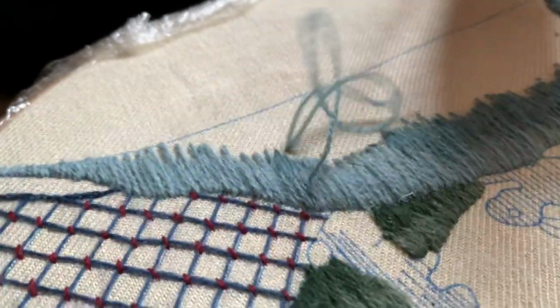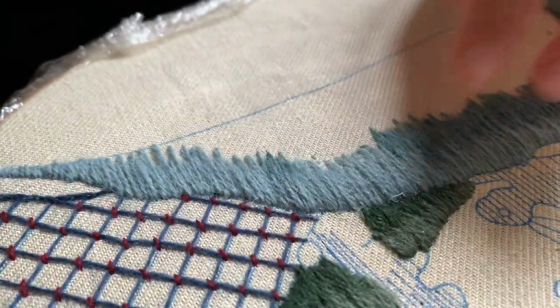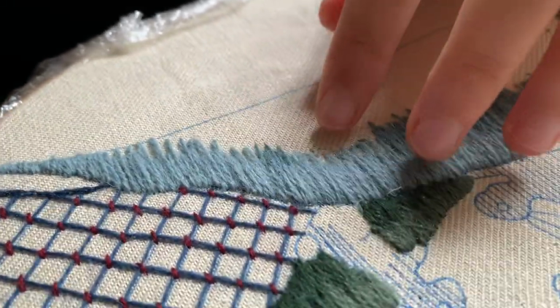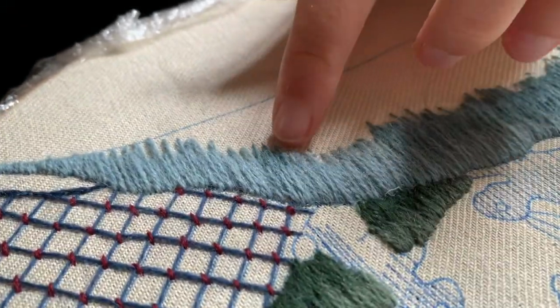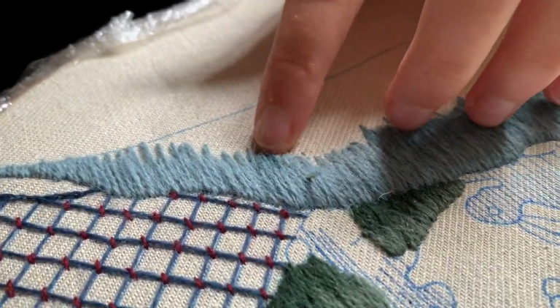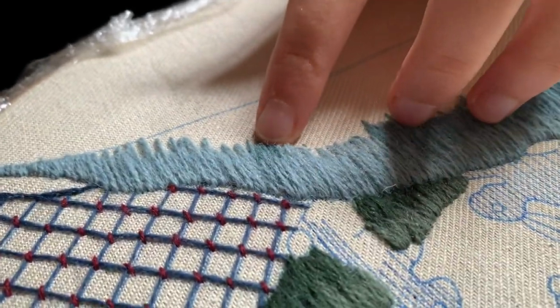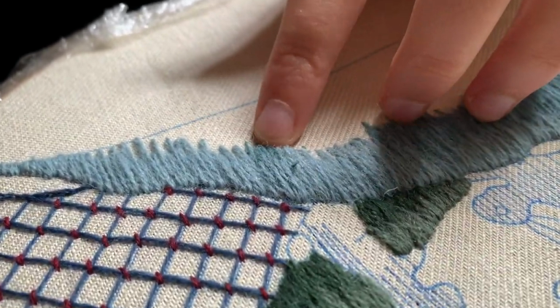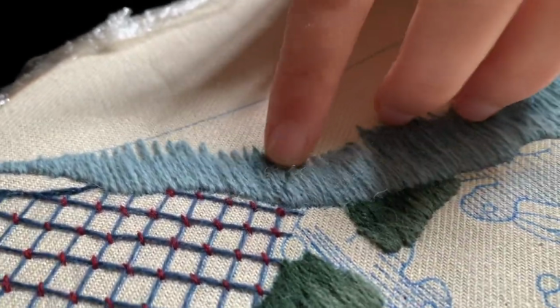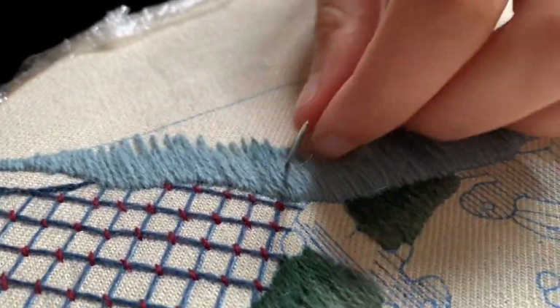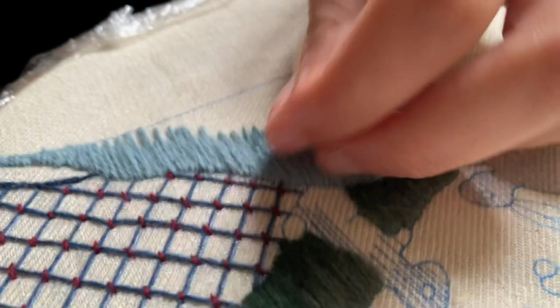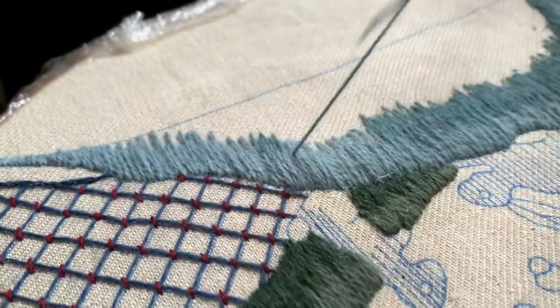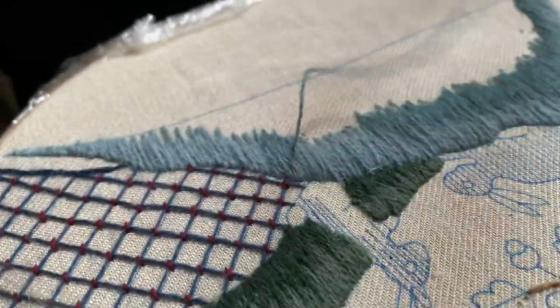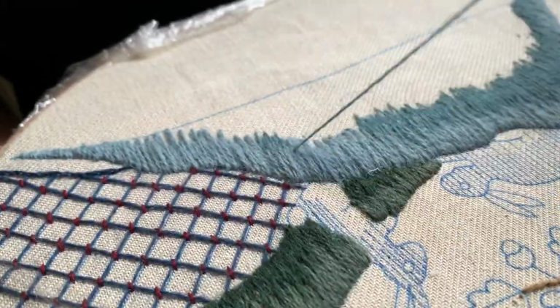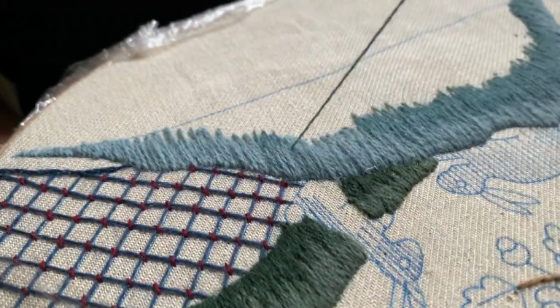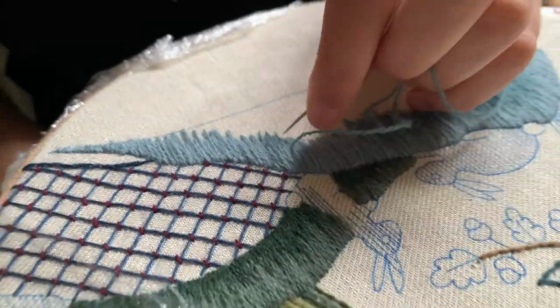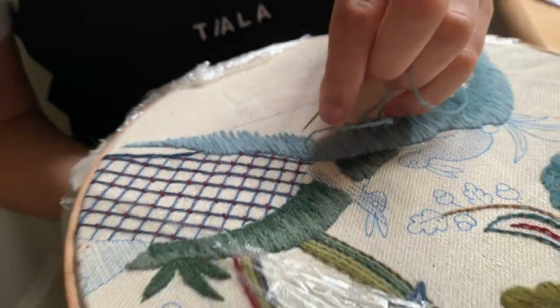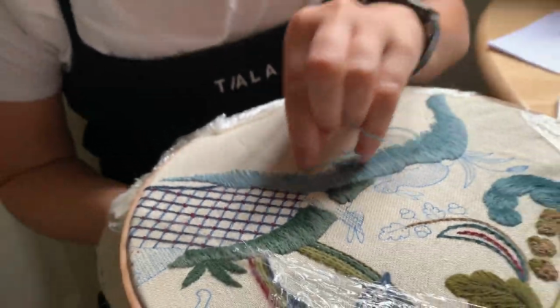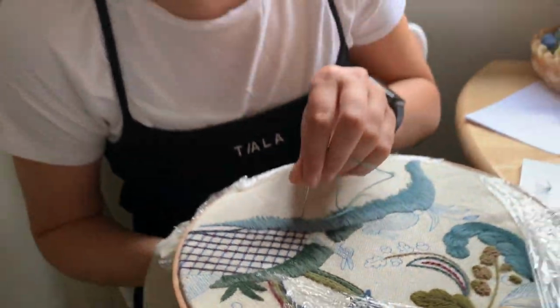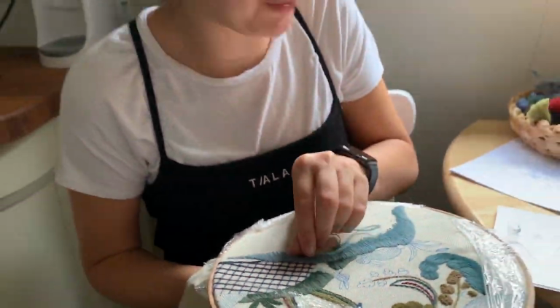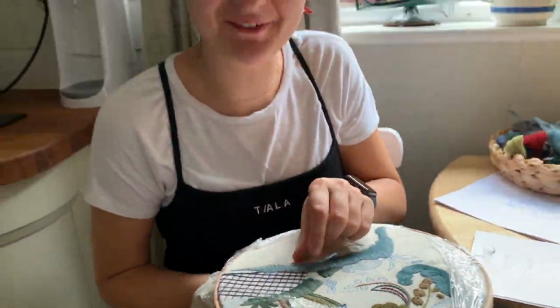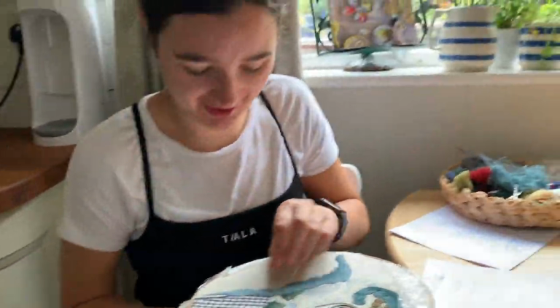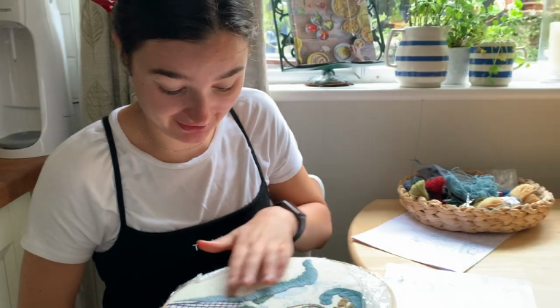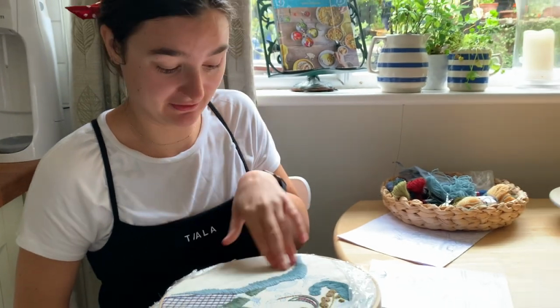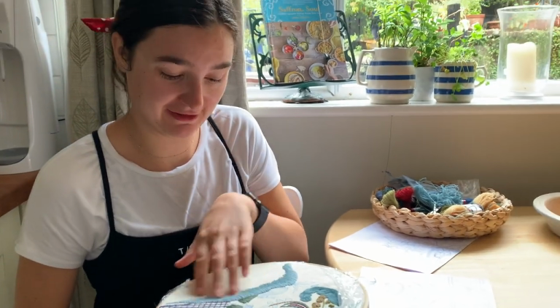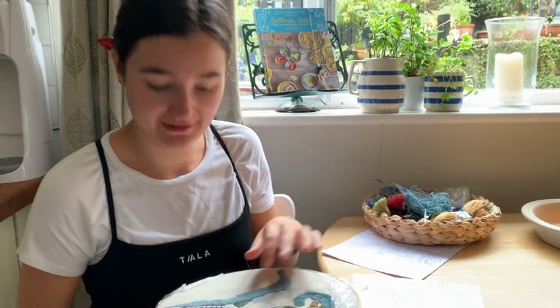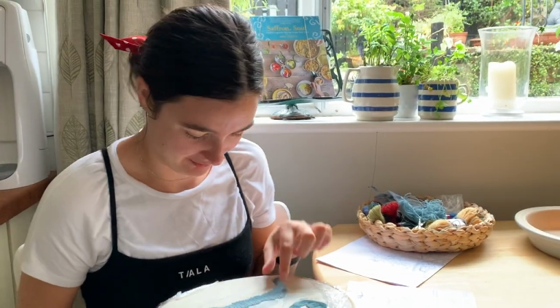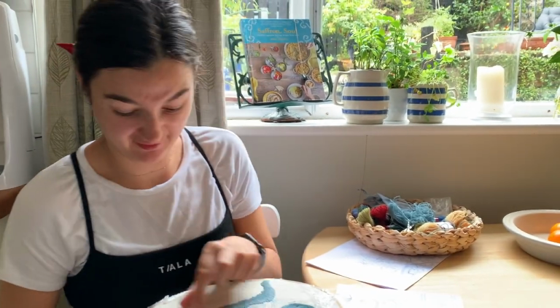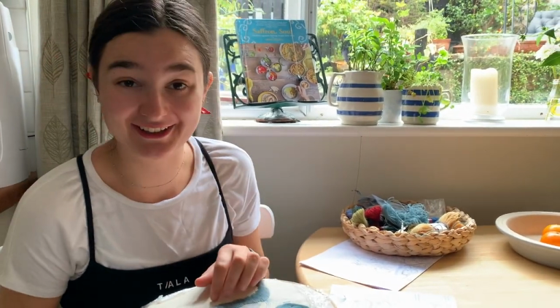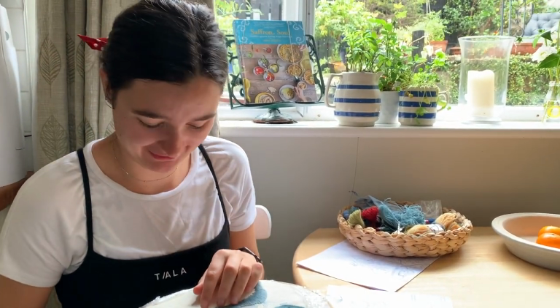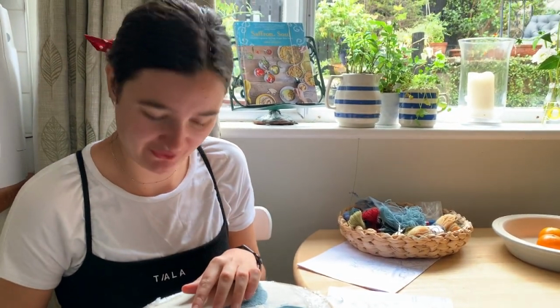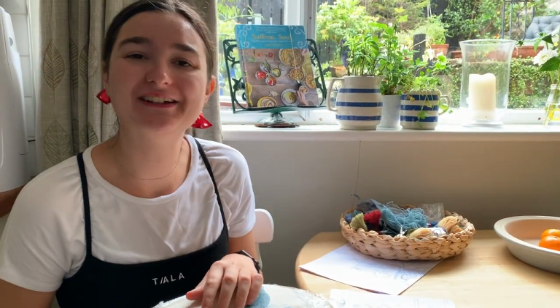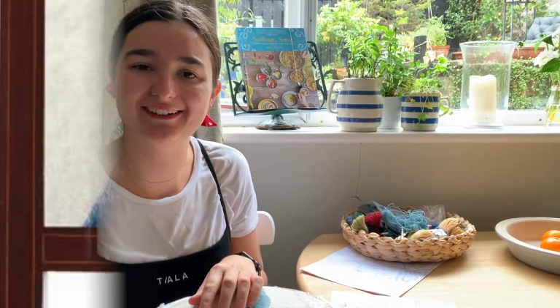I'm going to finish off this last third of the second color, and on Thursday I'll be back where we'll go in with the third color and I'll show you the final bit of the second color as well. I'll see you on Thursday.